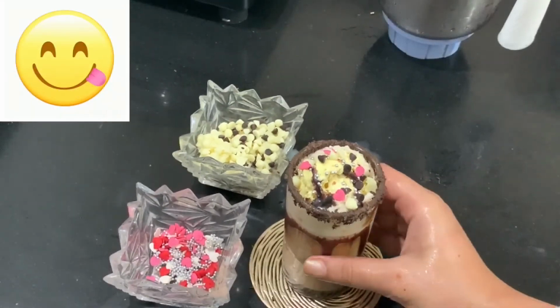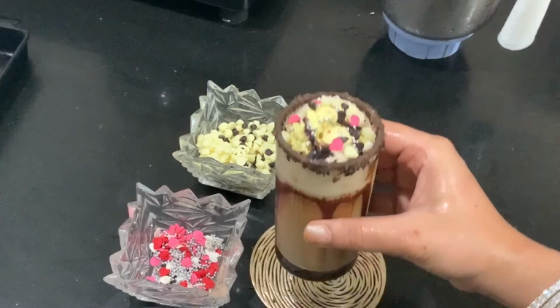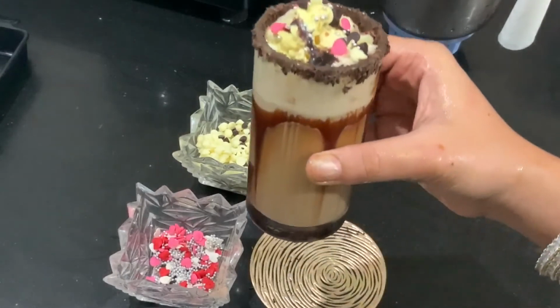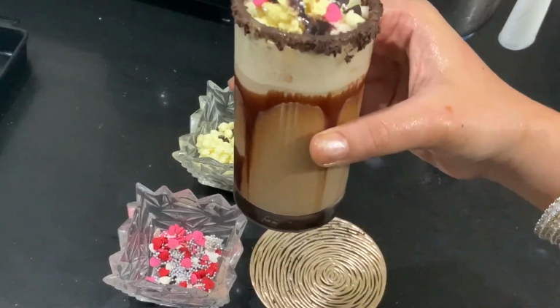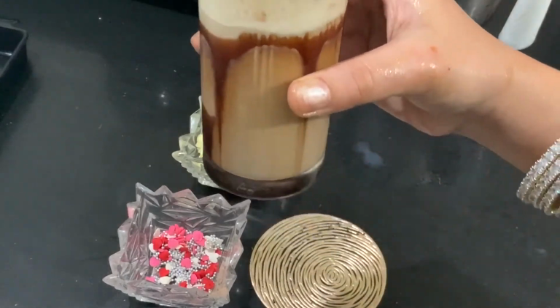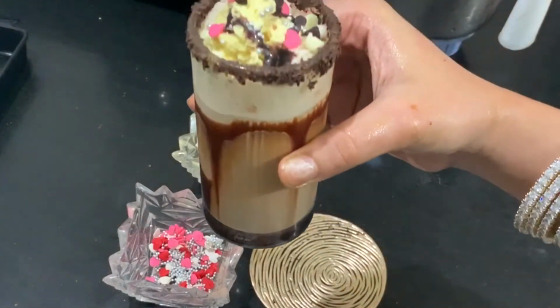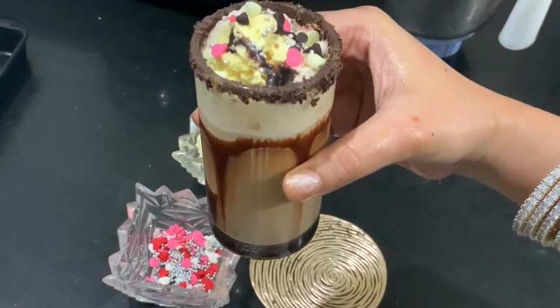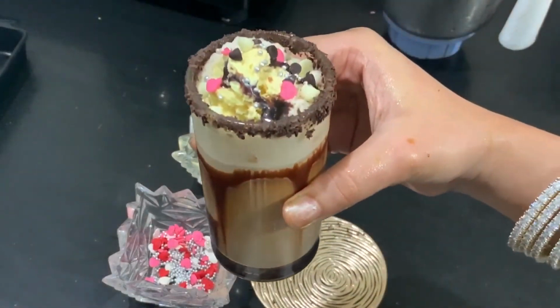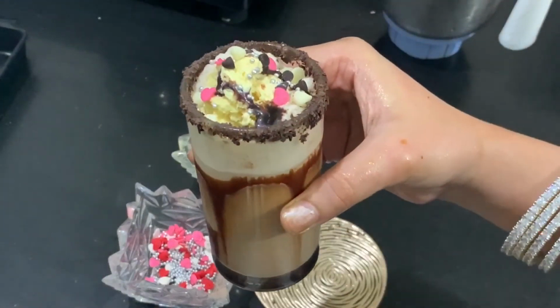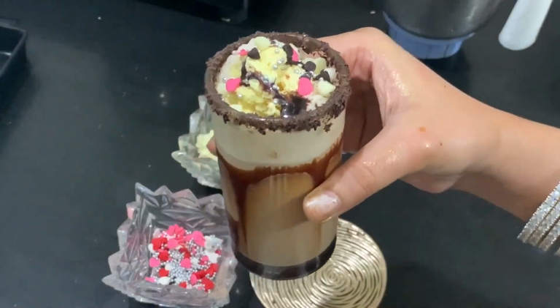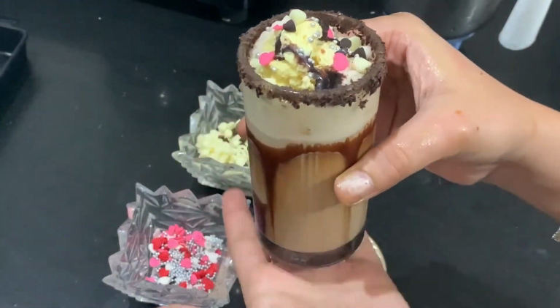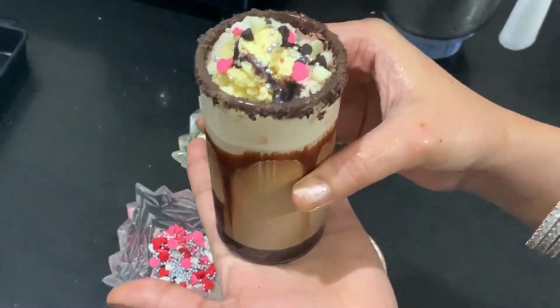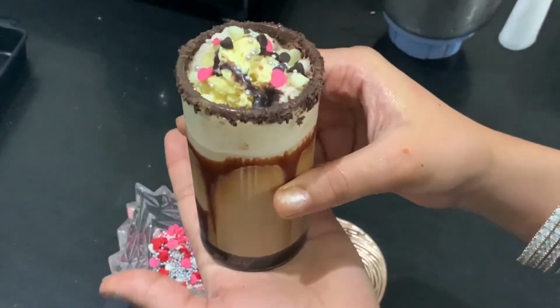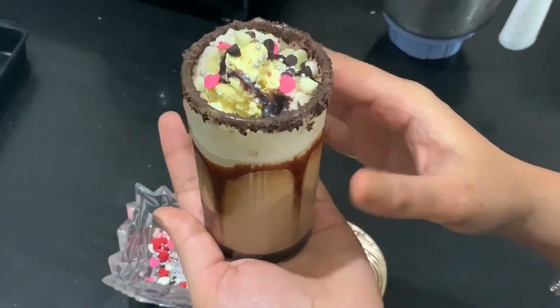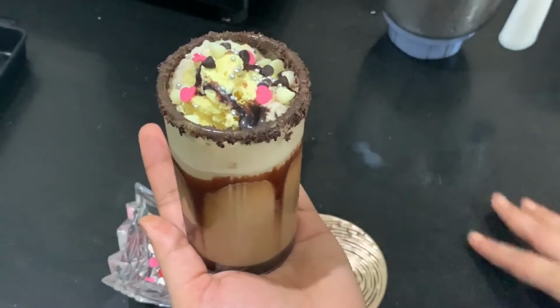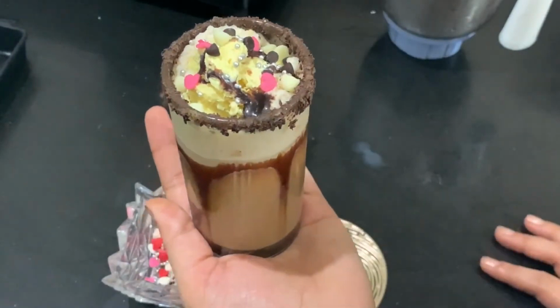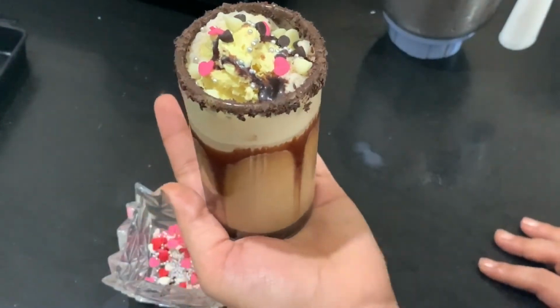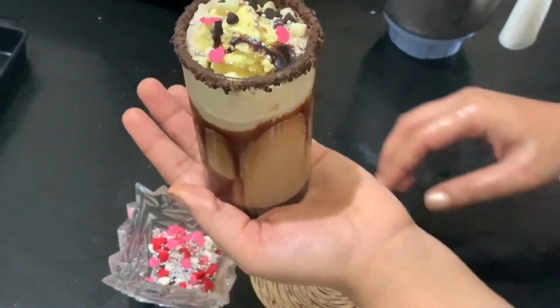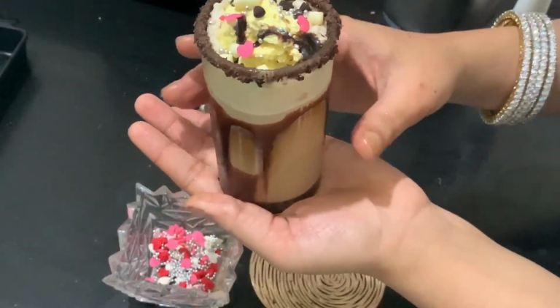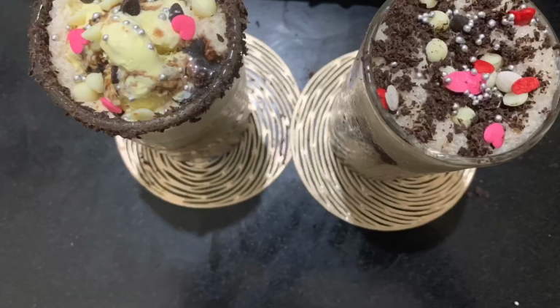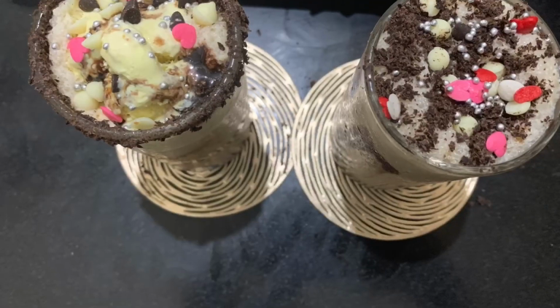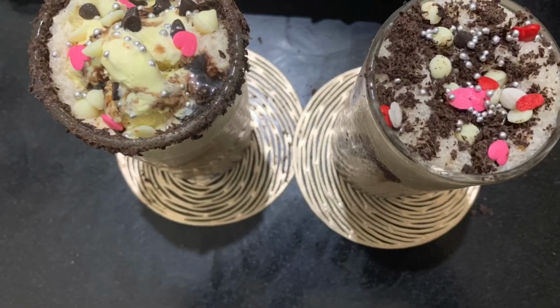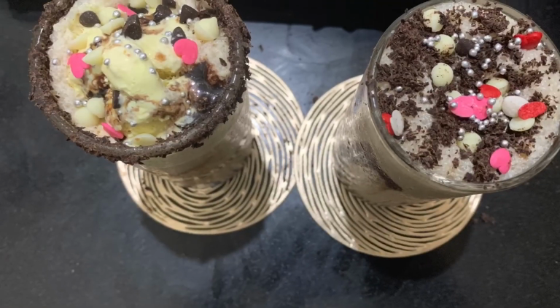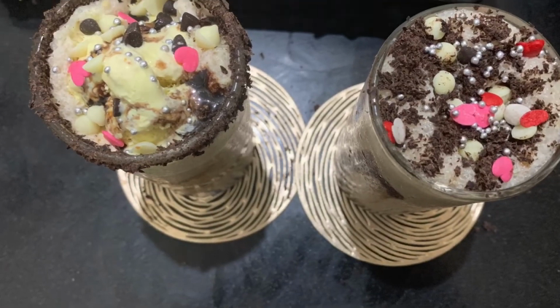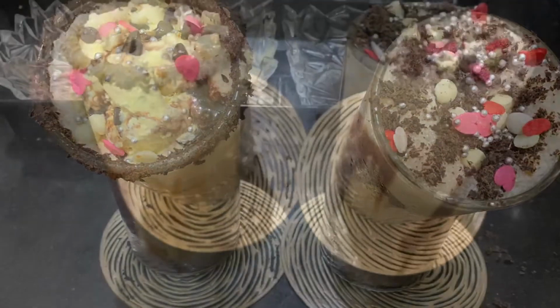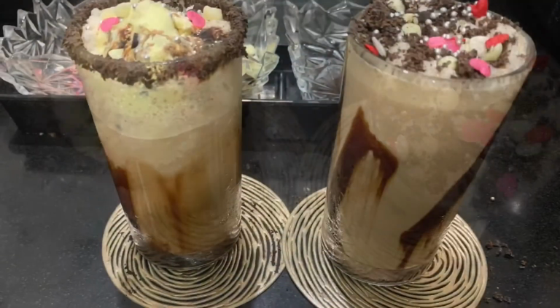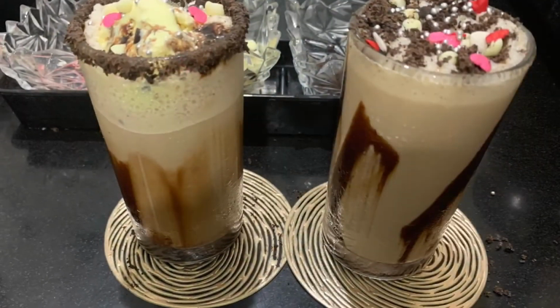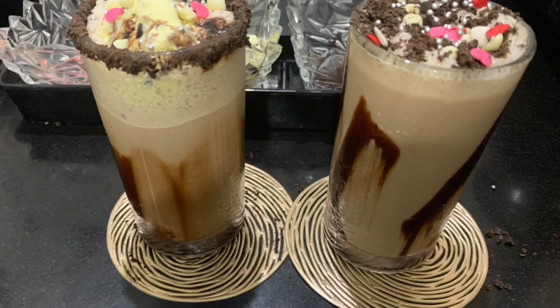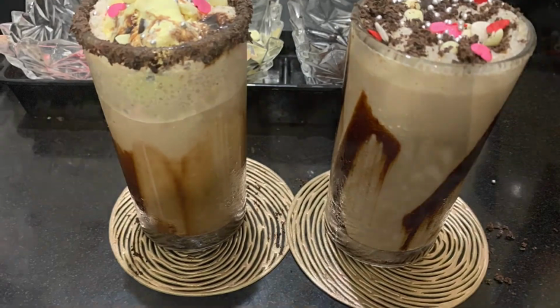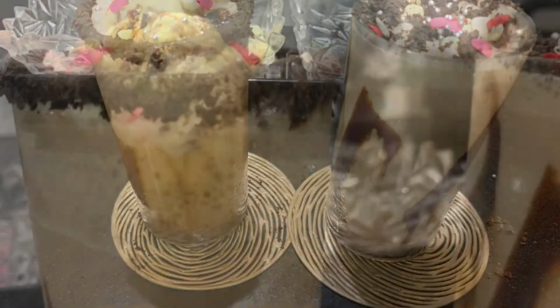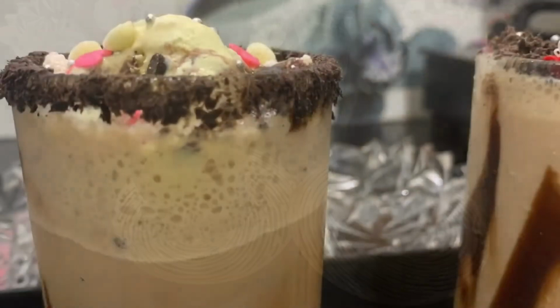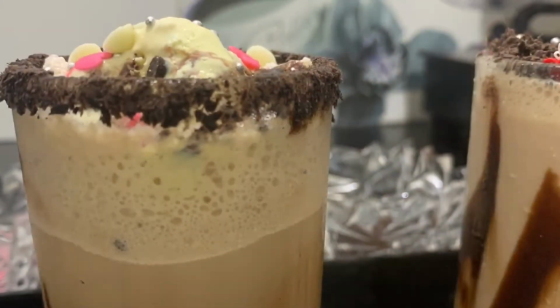Let's see. Look at this side — there is coffee, there is foam, there is ice cream and chocolate. I love it.